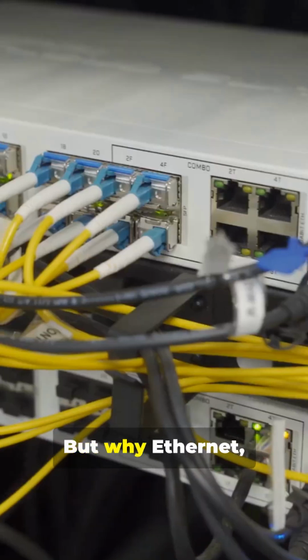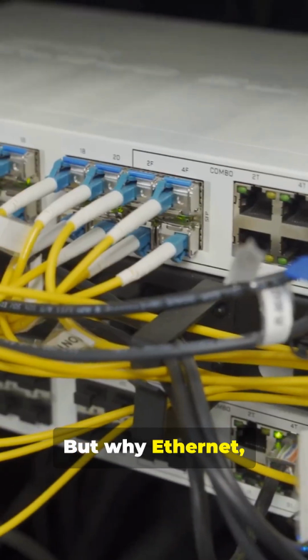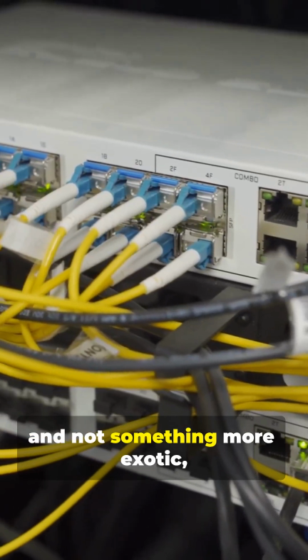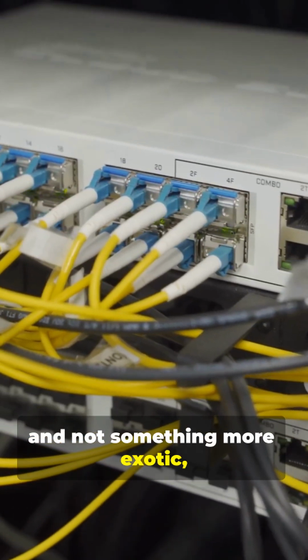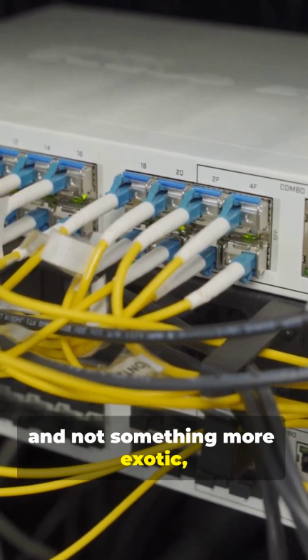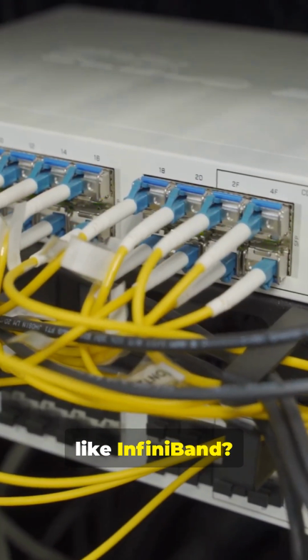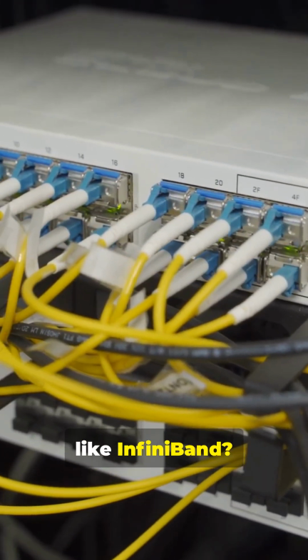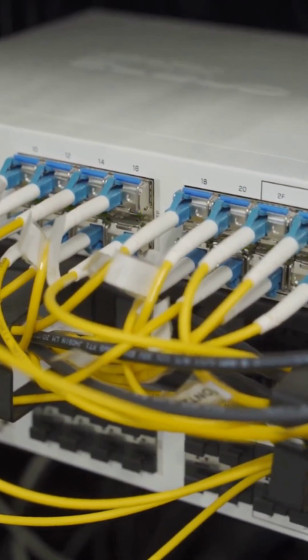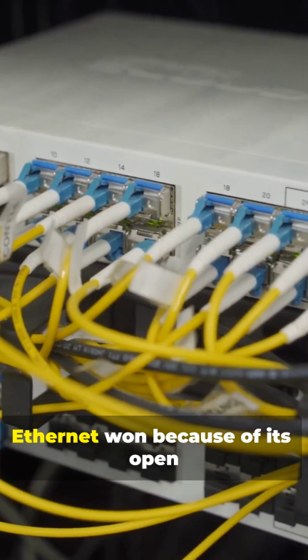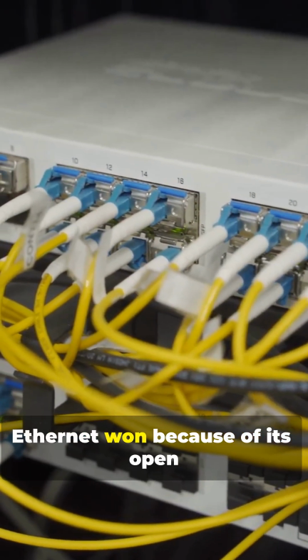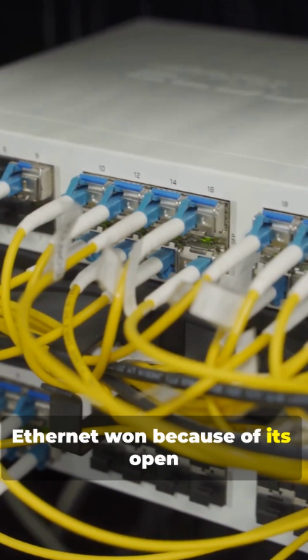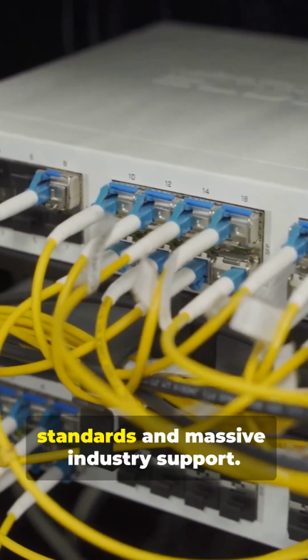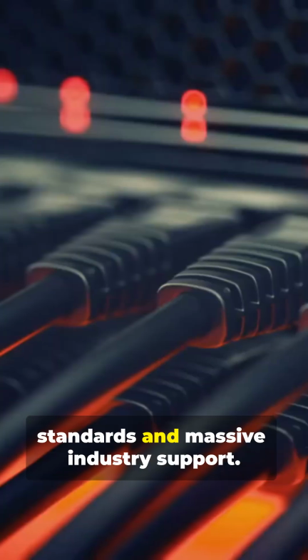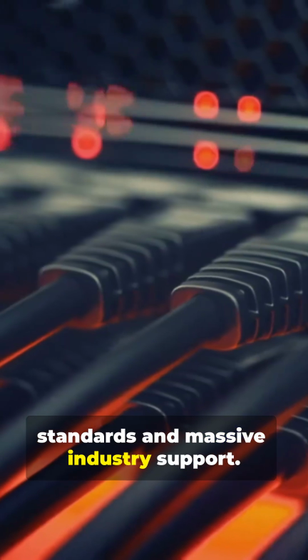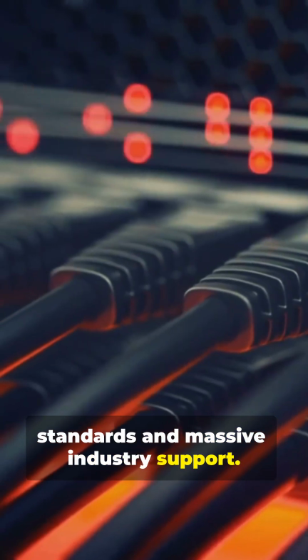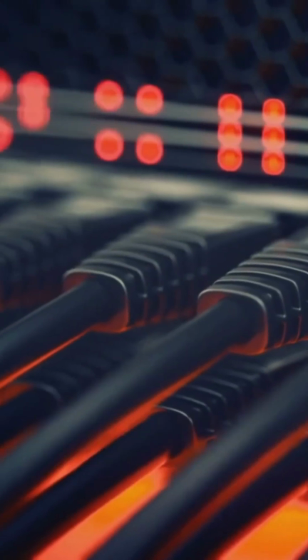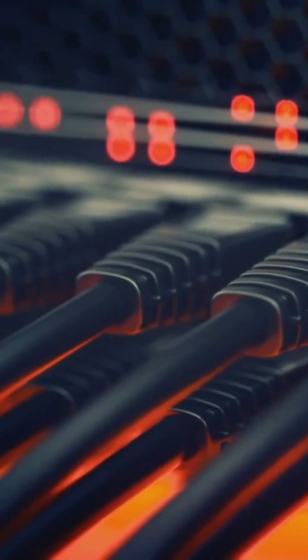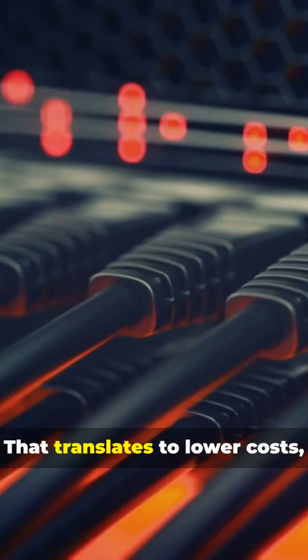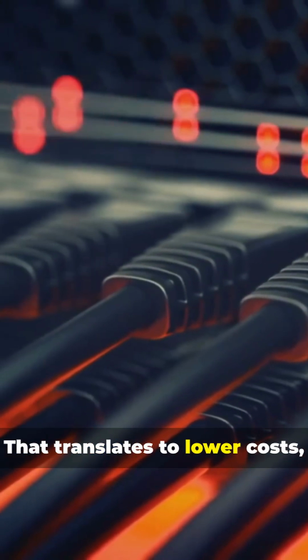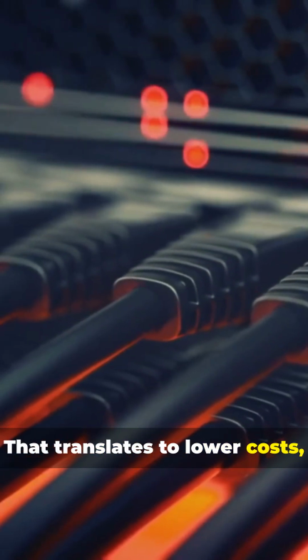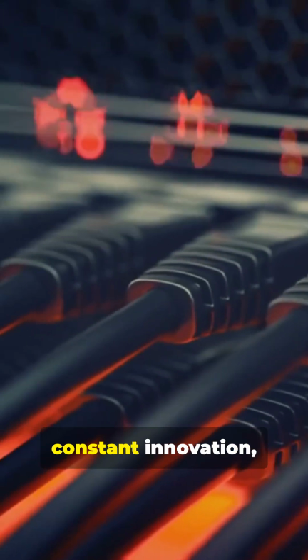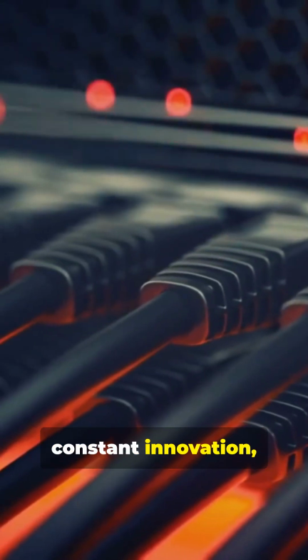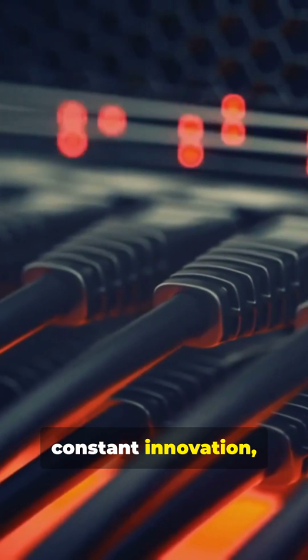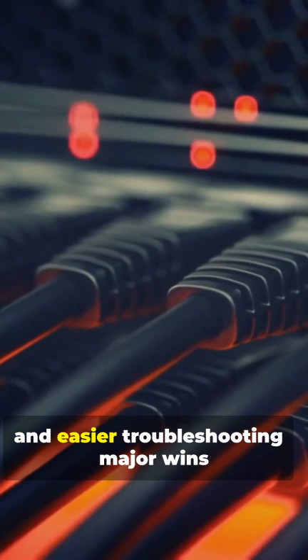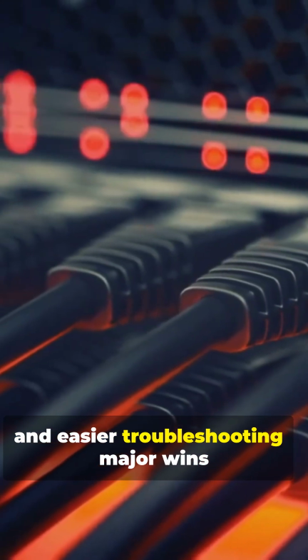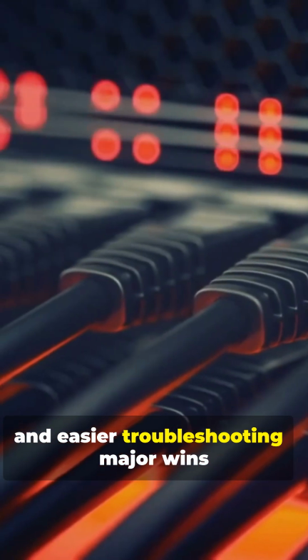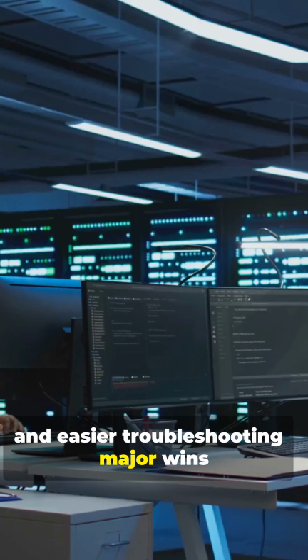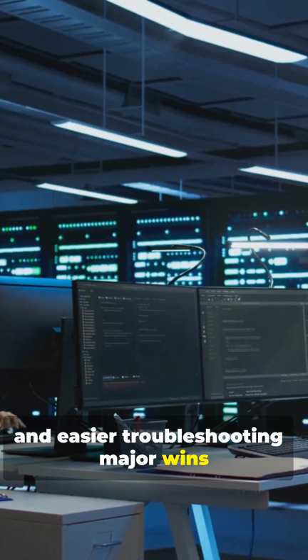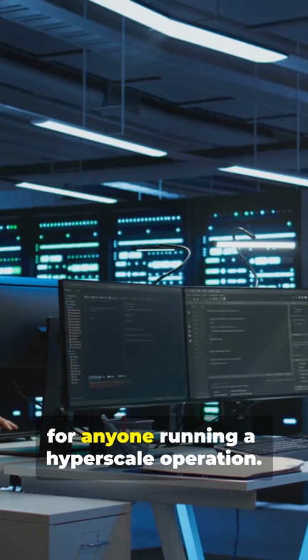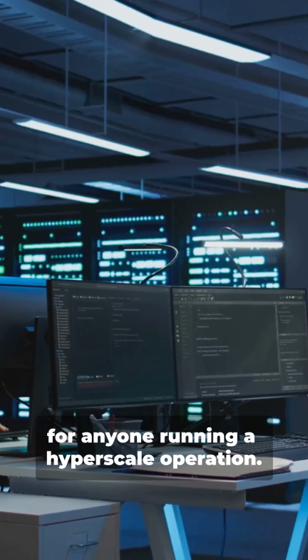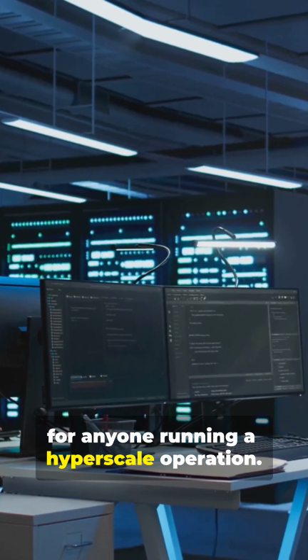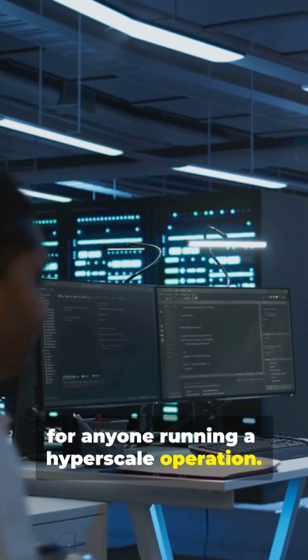But why Ethernet and not something more exotic, like InfiniBand? Ethernet won because of its open standards and massive industry support. That translates to lower costs, constant innovation, and easier troubleshooting — major wins for anyone running a hyperscale operation.